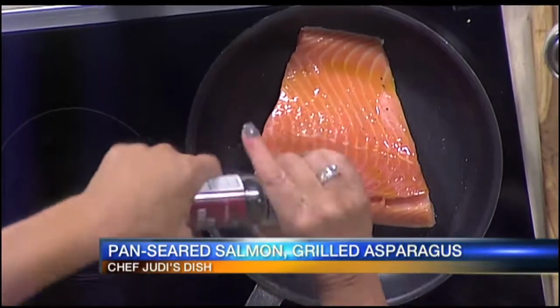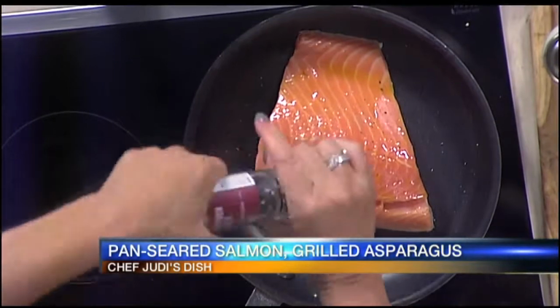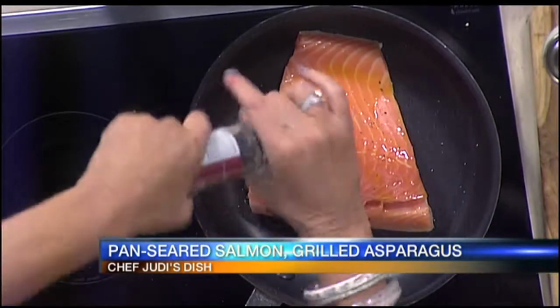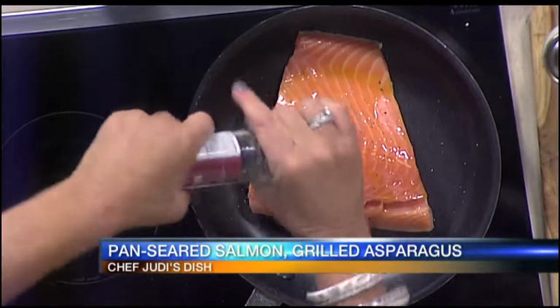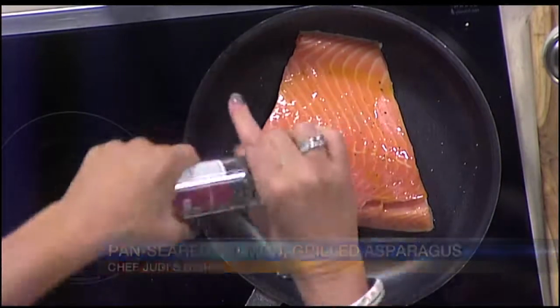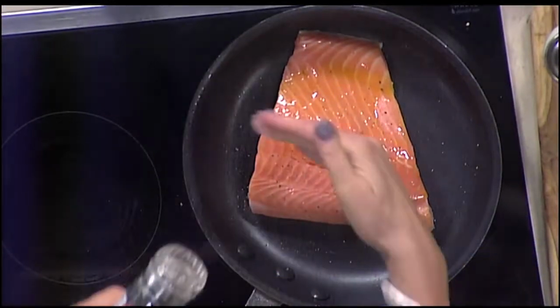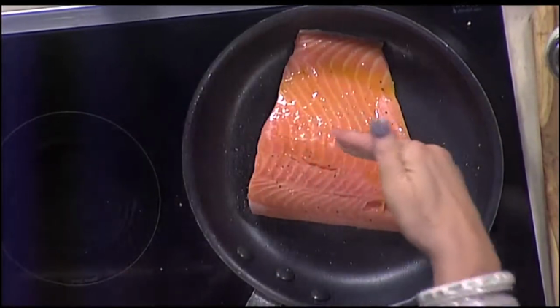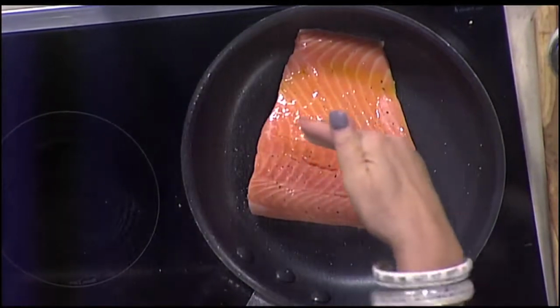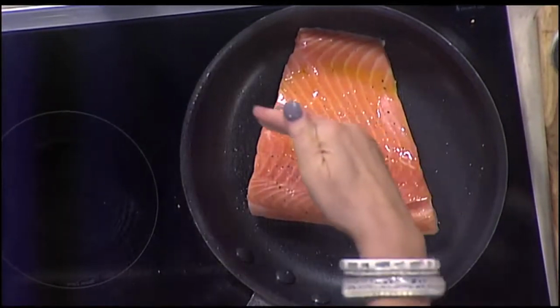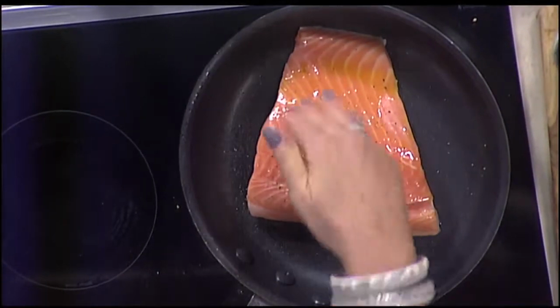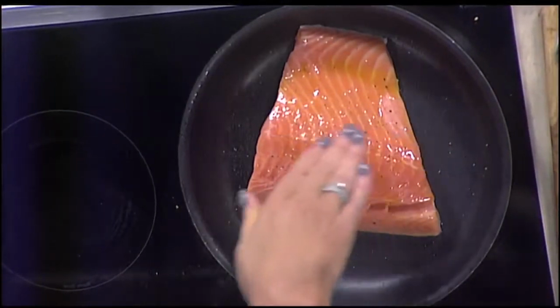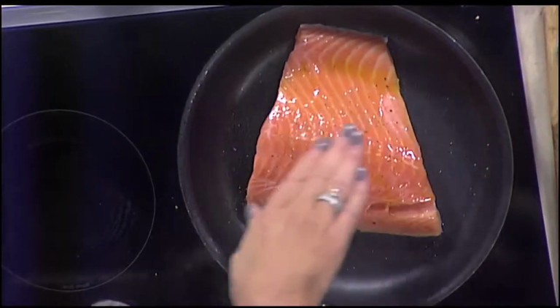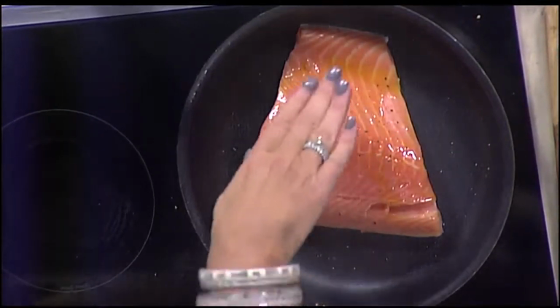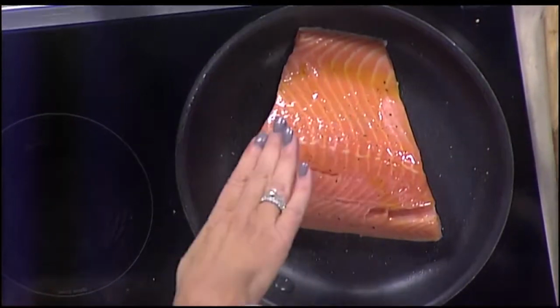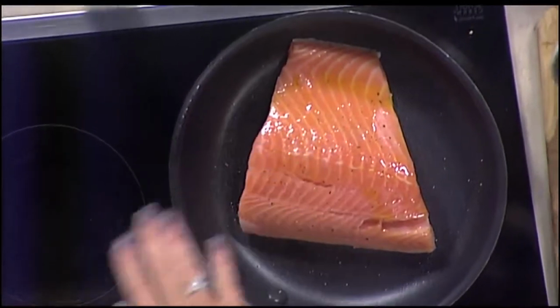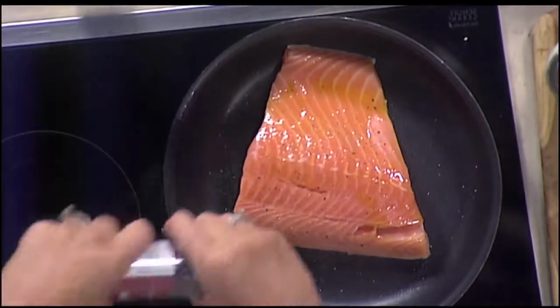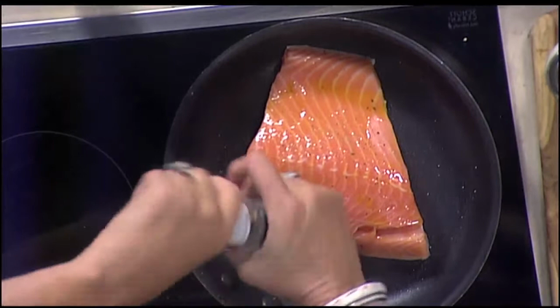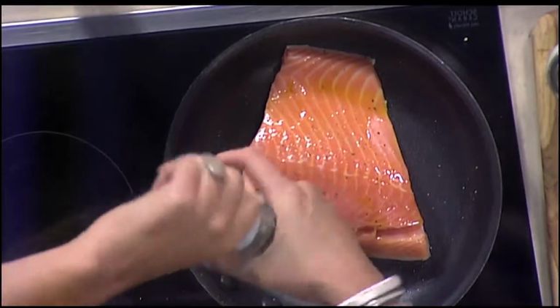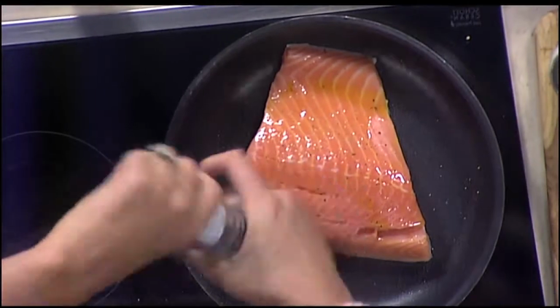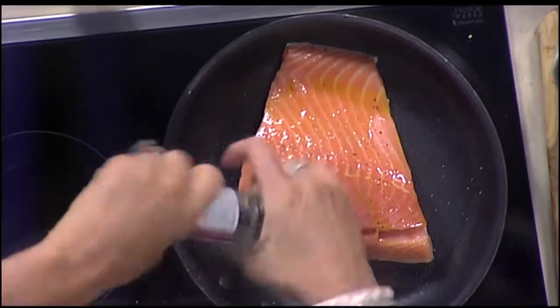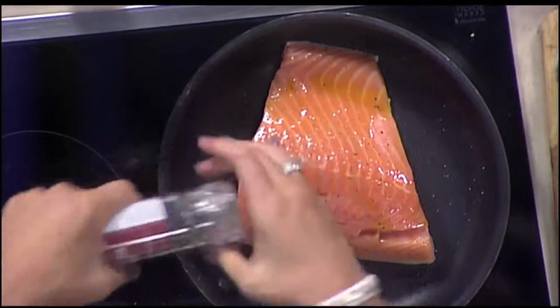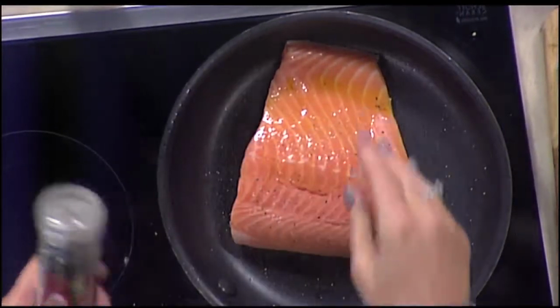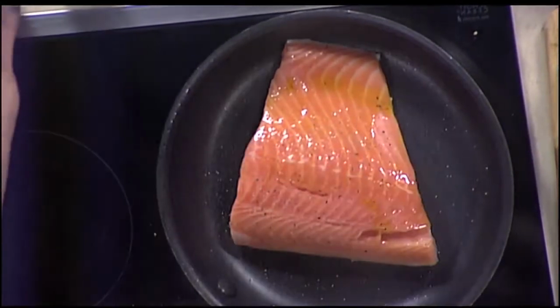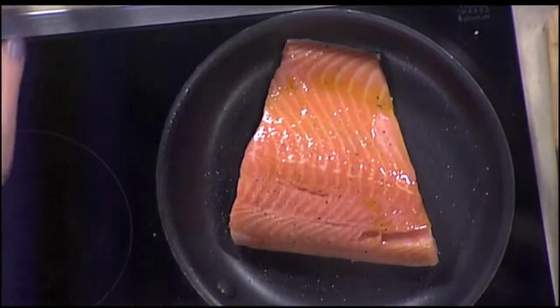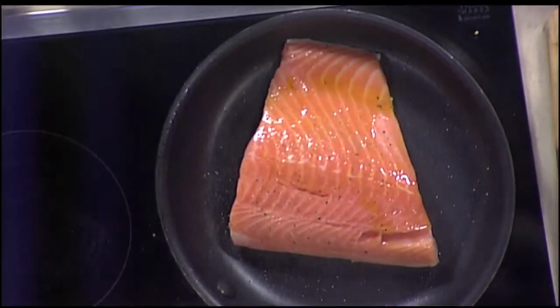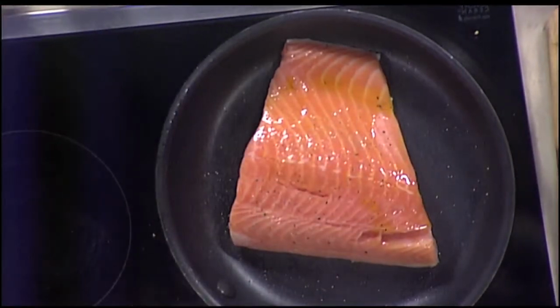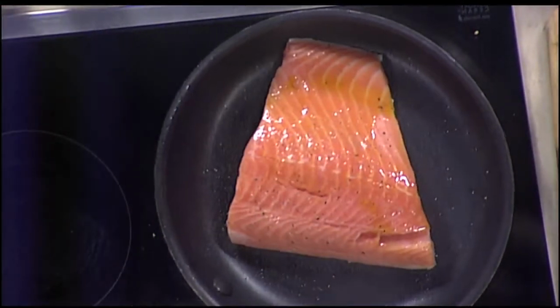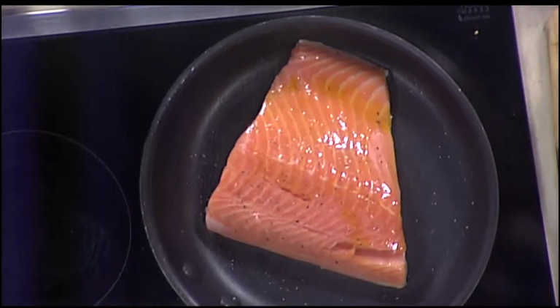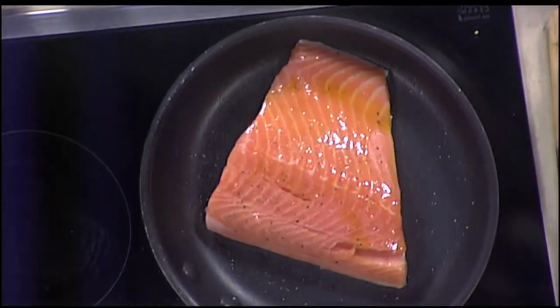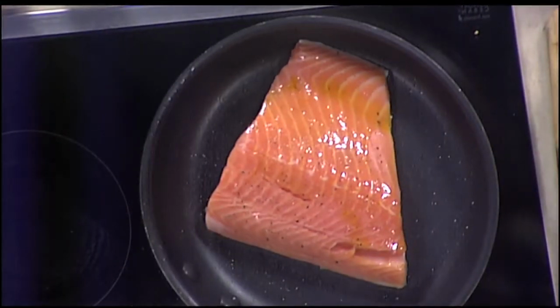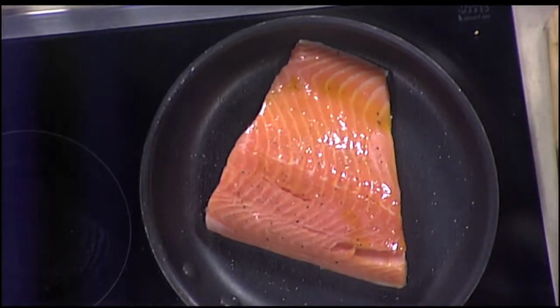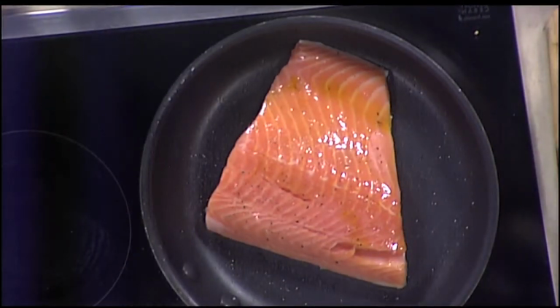You're going to notice on this piece, one side is thinner than the thicker side. So I can always cut that down a little bit and then pop the thicker side in the oven.